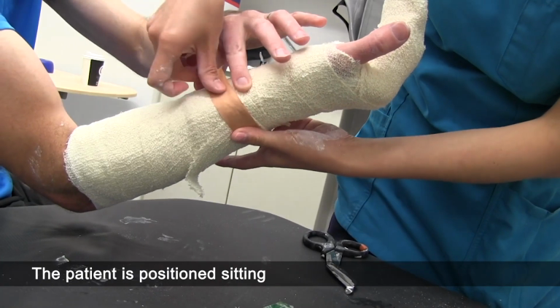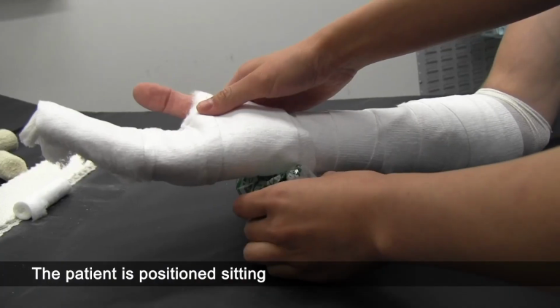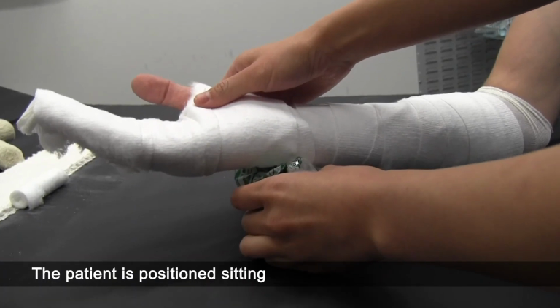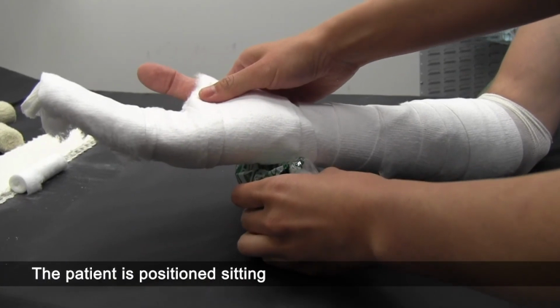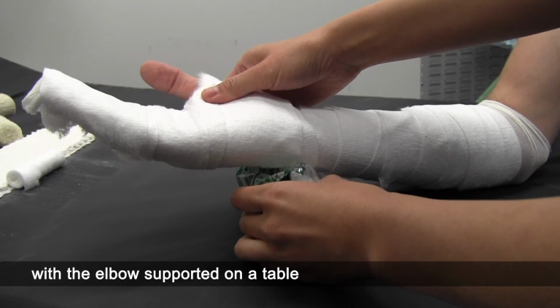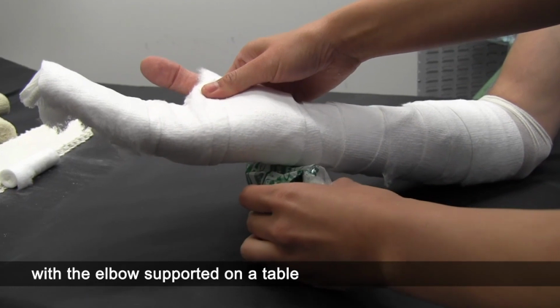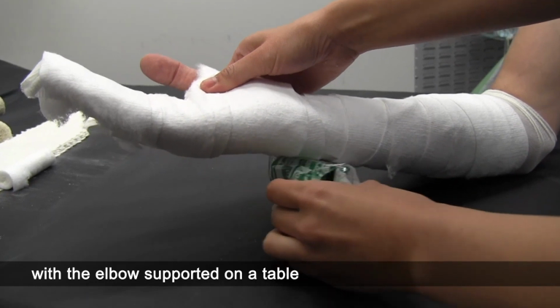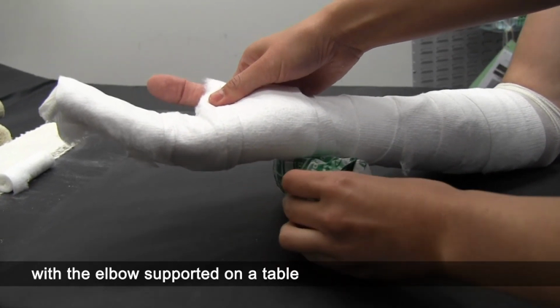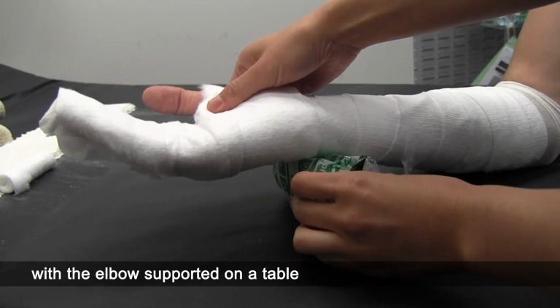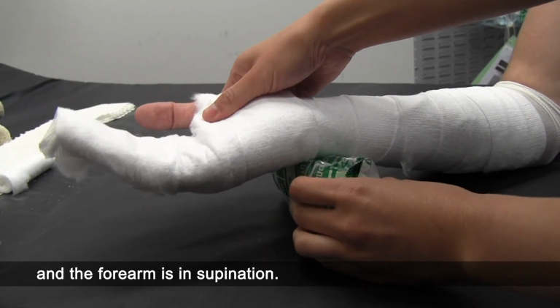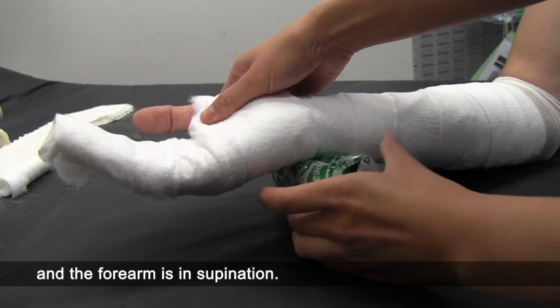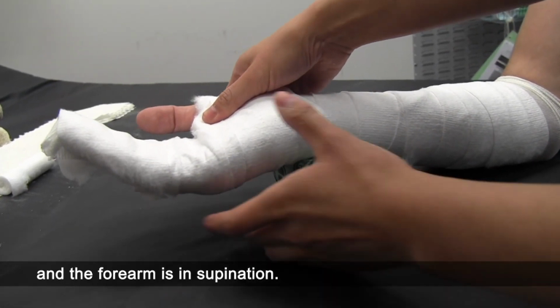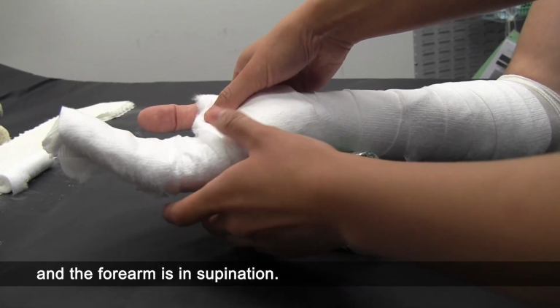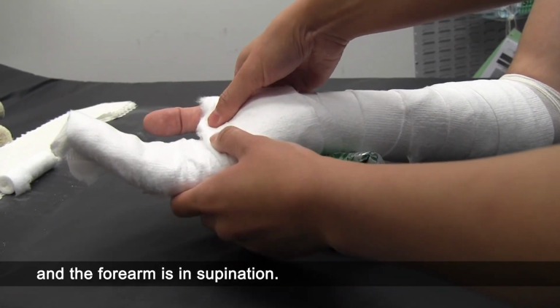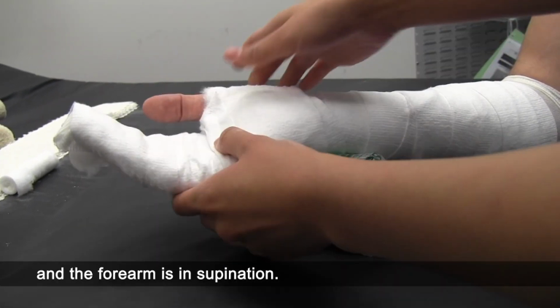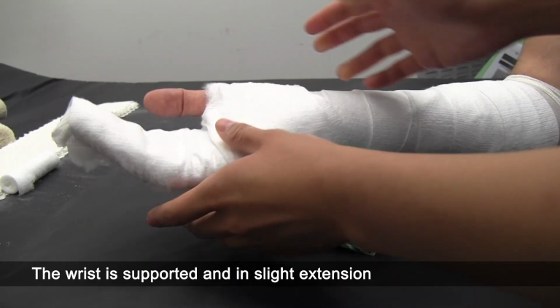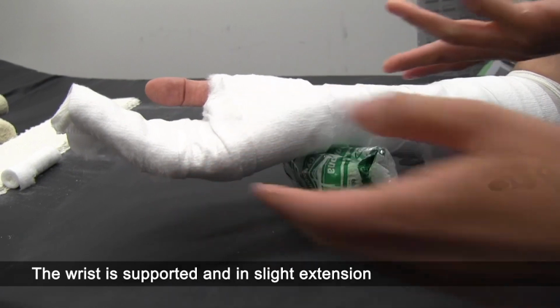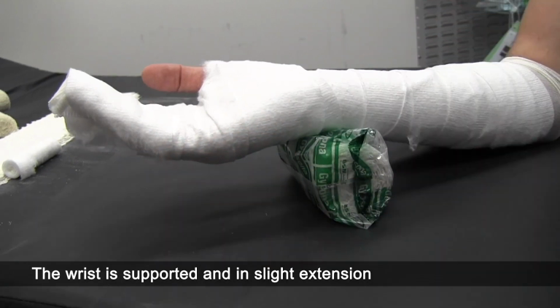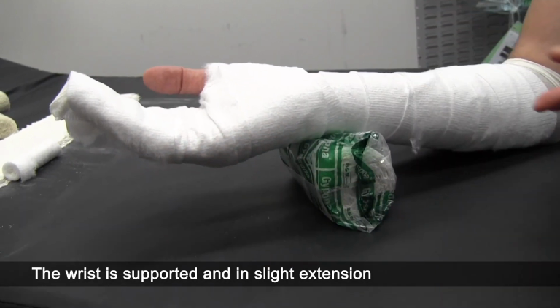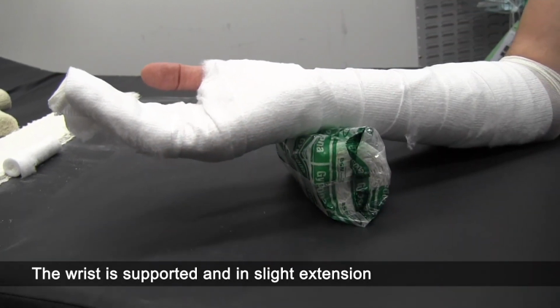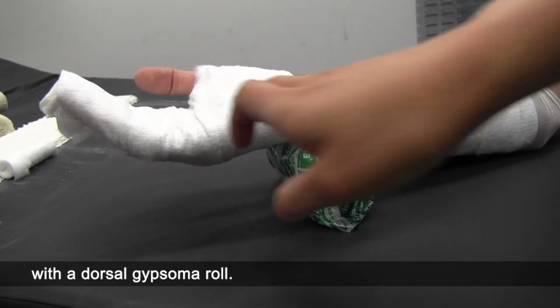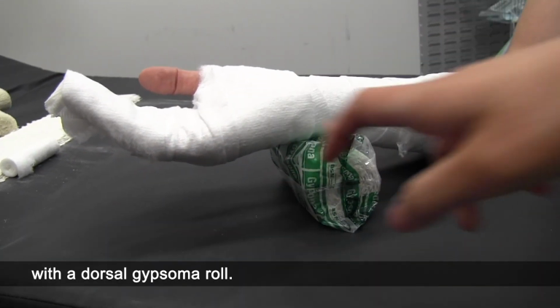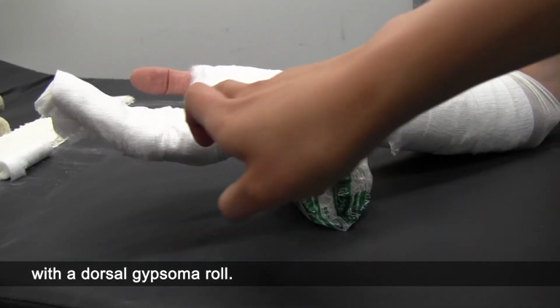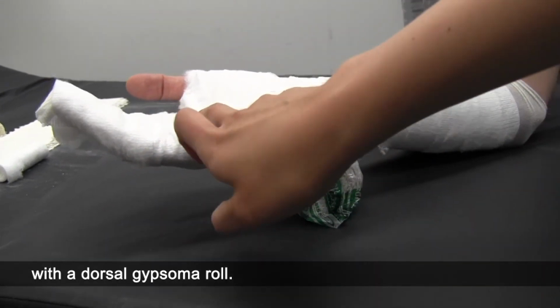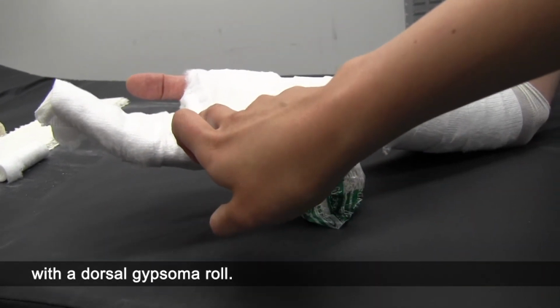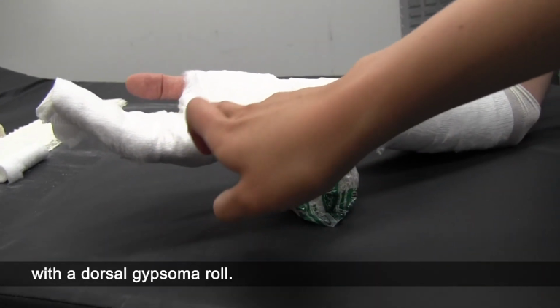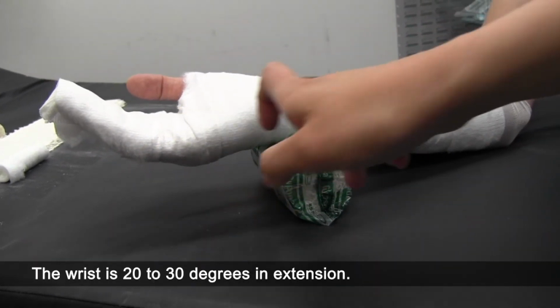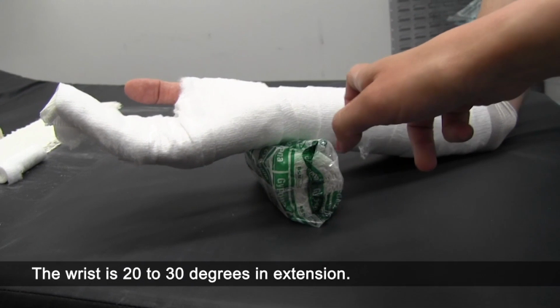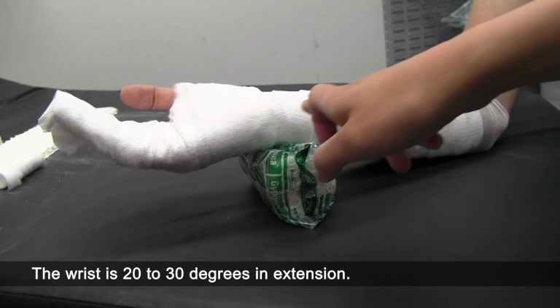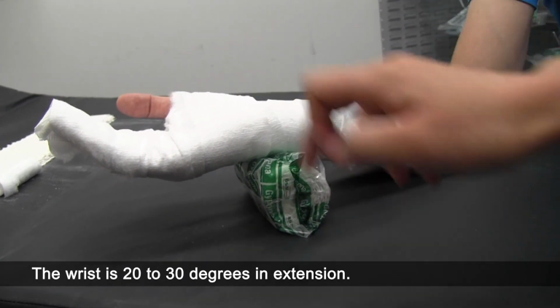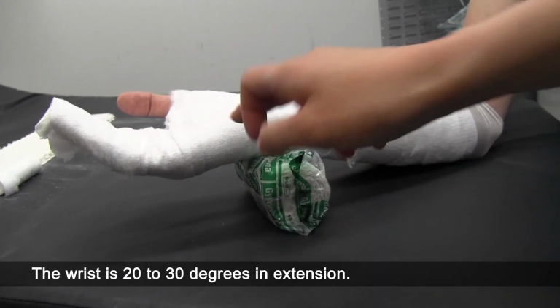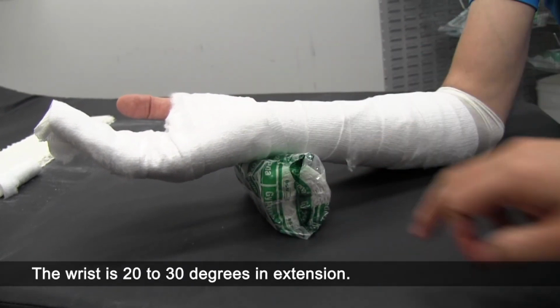The patient is positioned sitting with the elbow supported on a table and the forearm is in supination. The wrist is supported in slight extension with a dorsal gypsum roll, 20 to 30 degrees in extension.